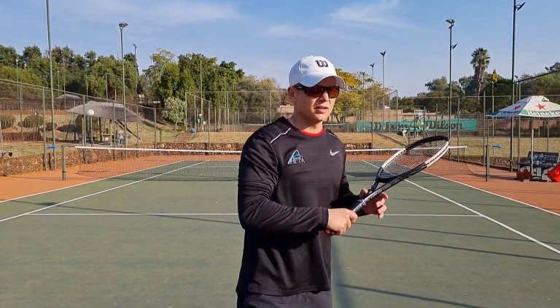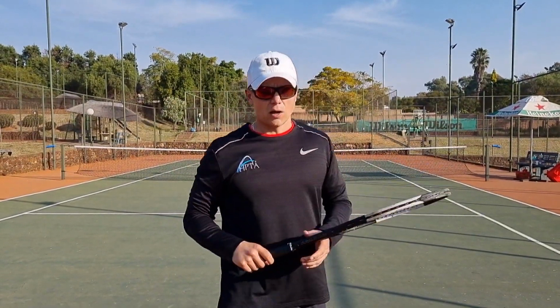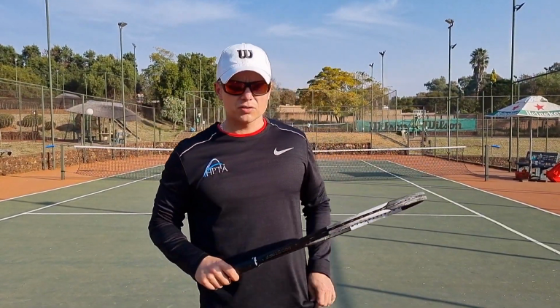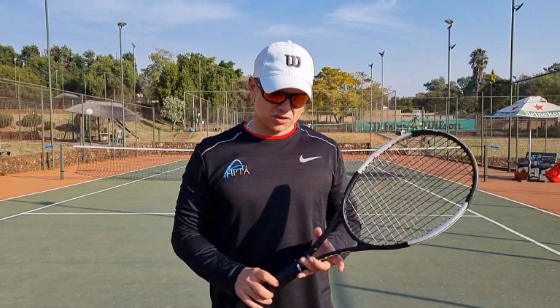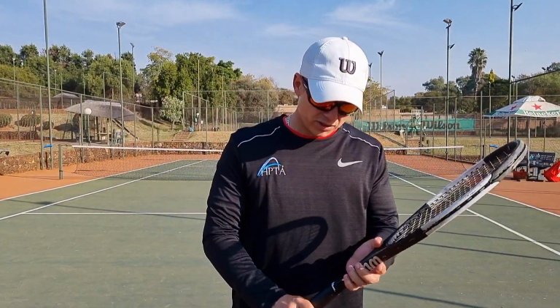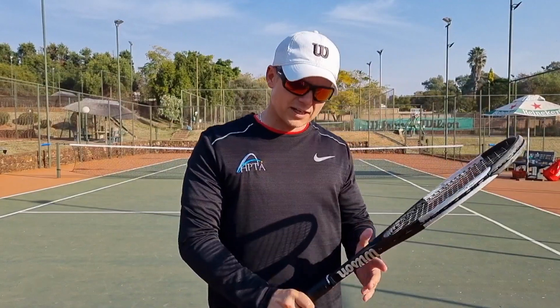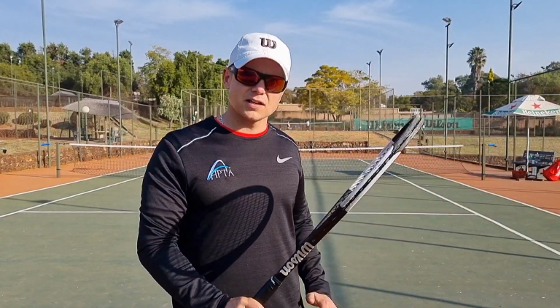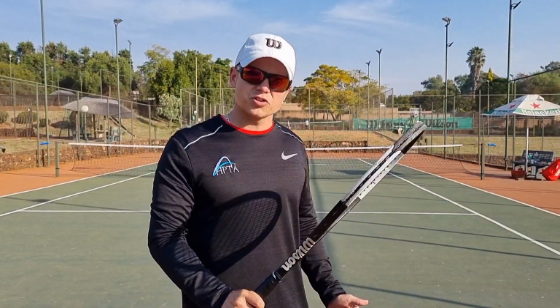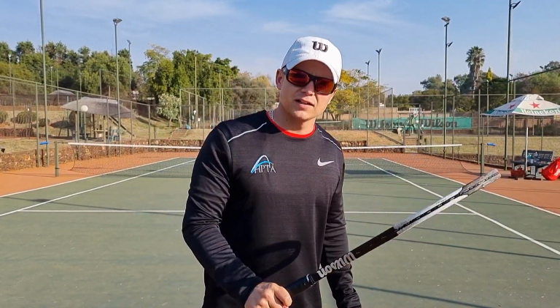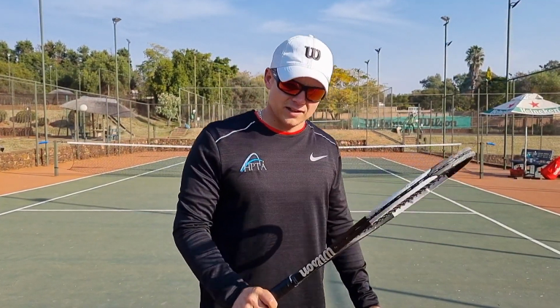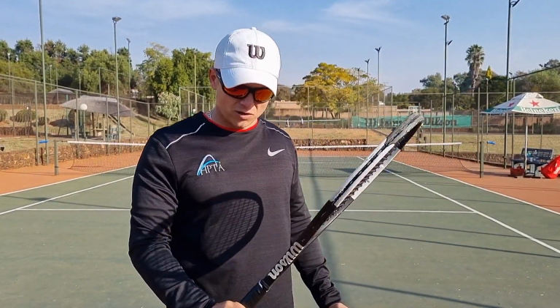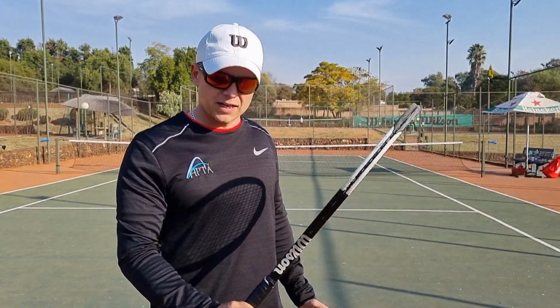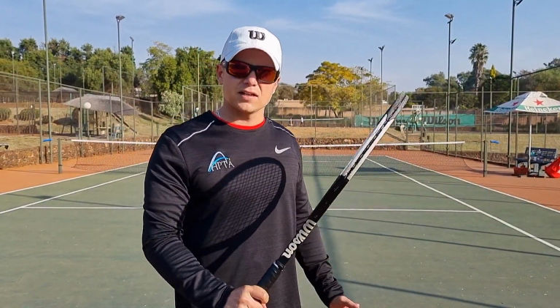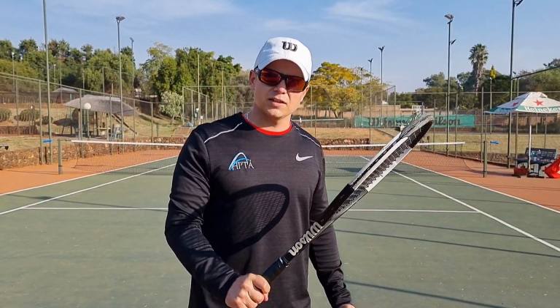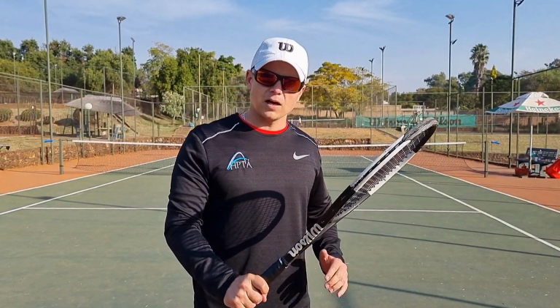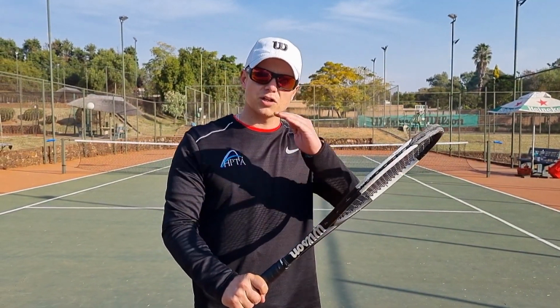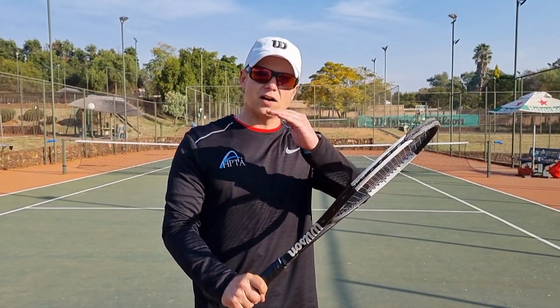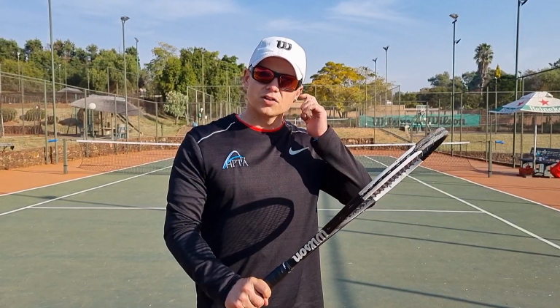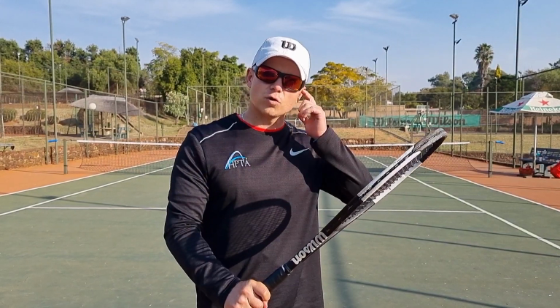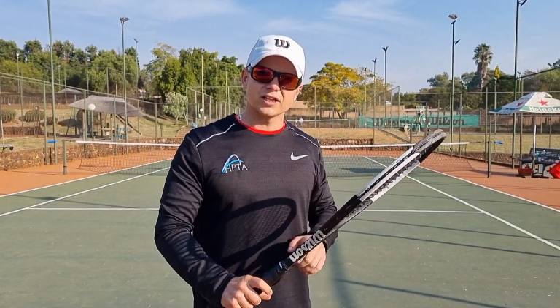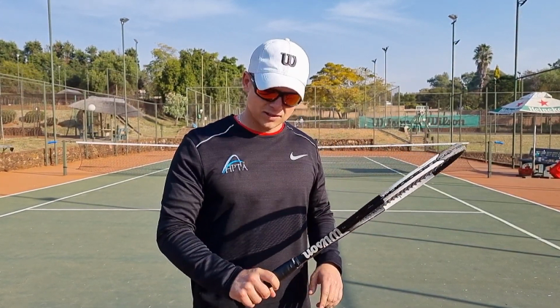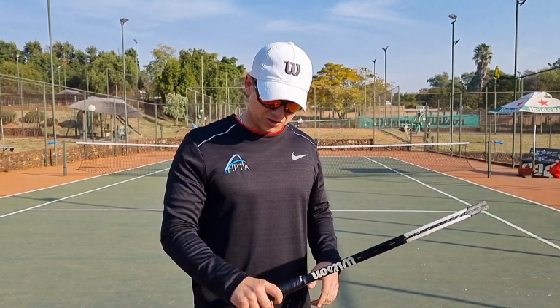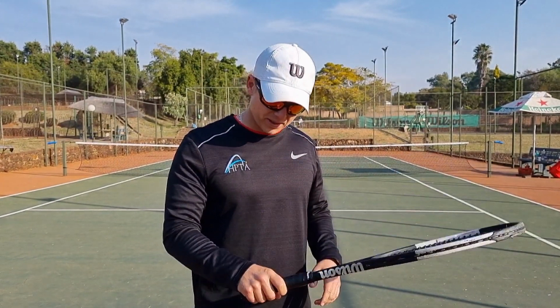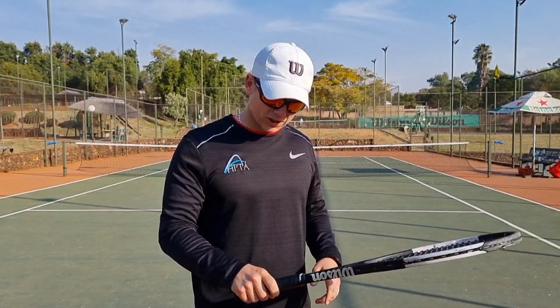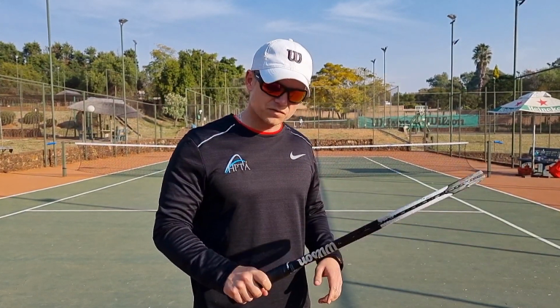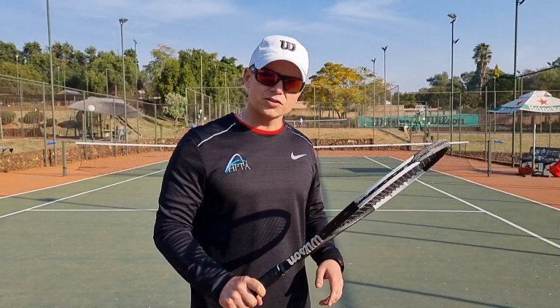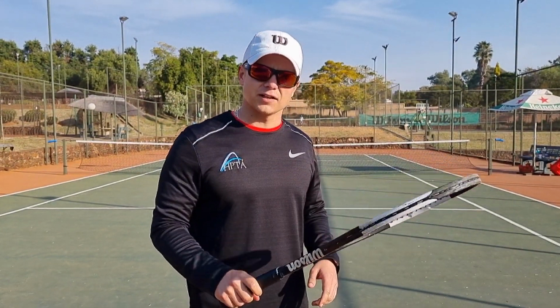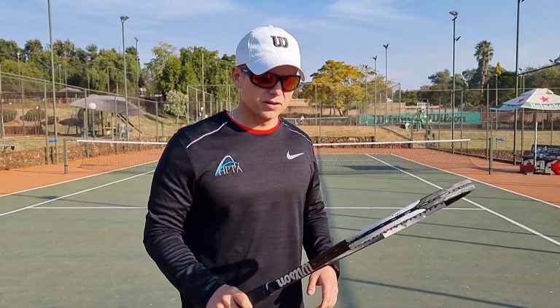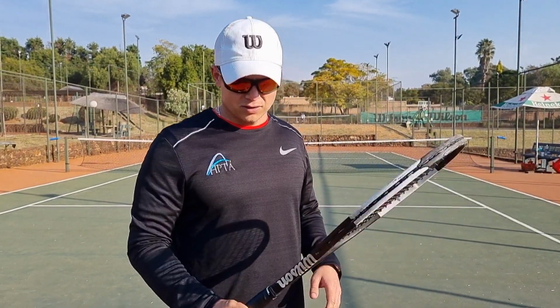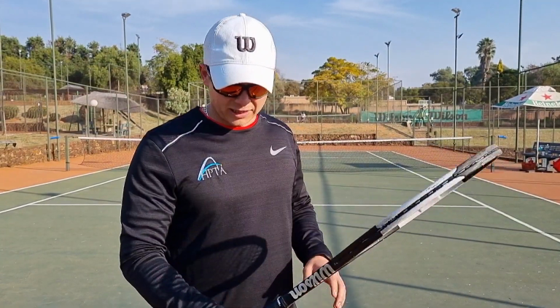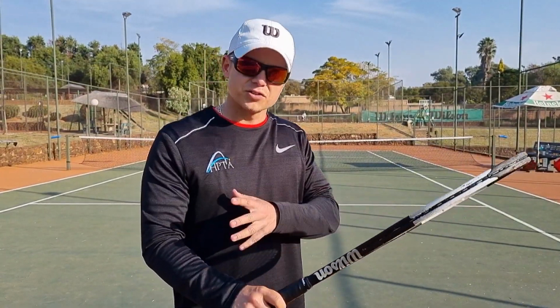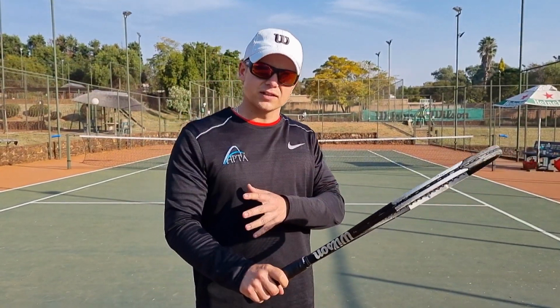I want you to imagine if you're squeezing your racket as hard as you can and the hardest you can is 10 out of 10 — I want you to go down to 4 out of 10. So you're gripping it 4 out of 10, it's very loose, the racket is very loose in the hand.